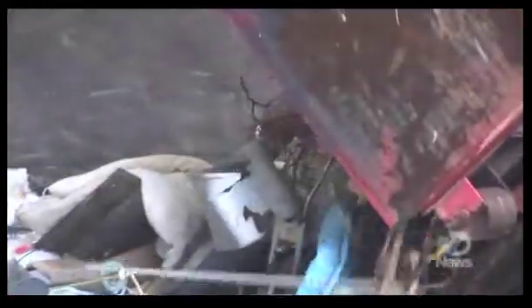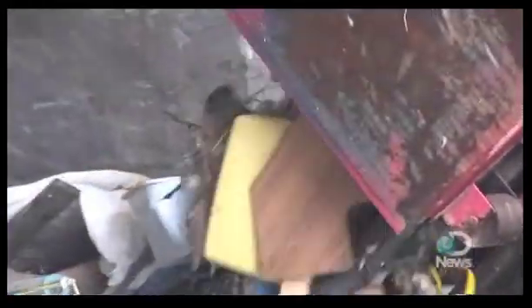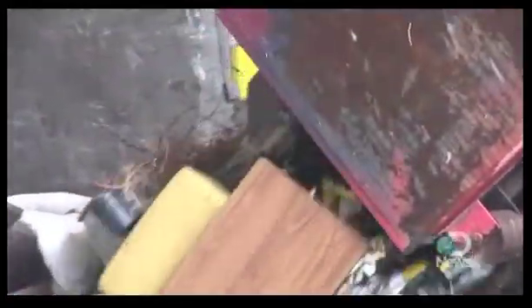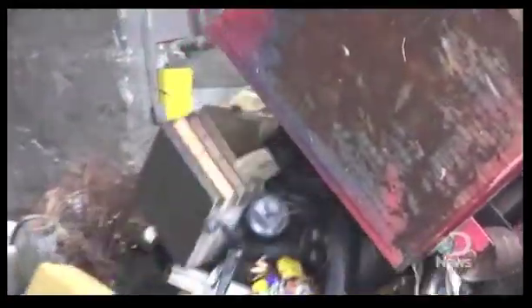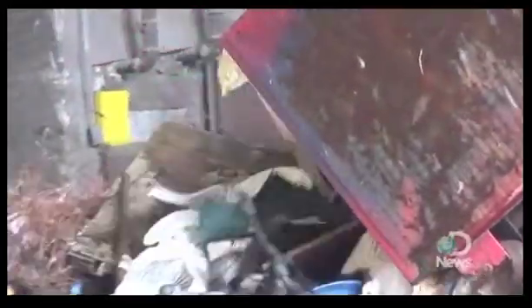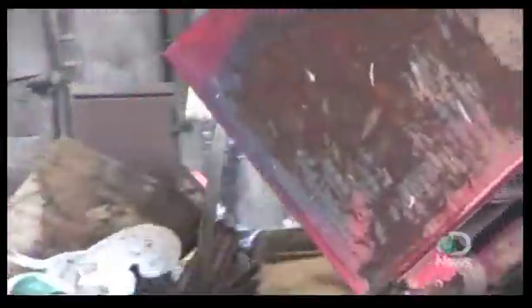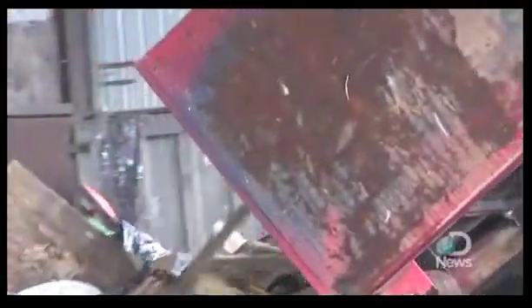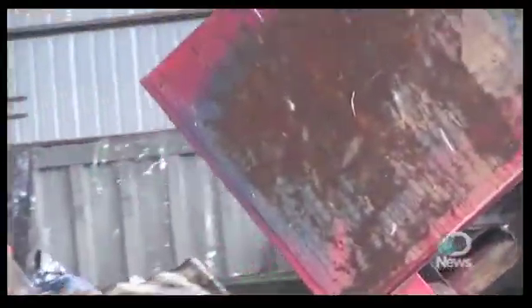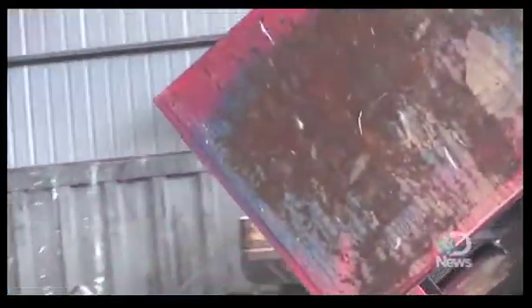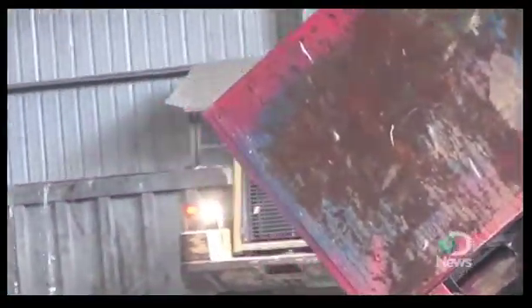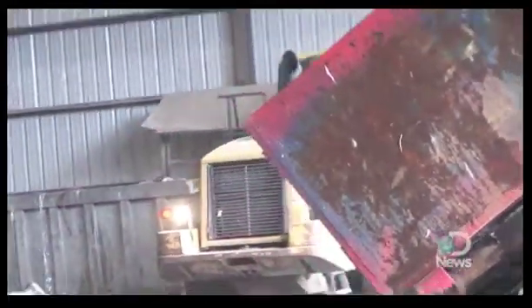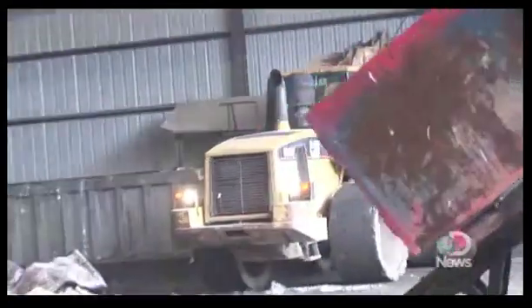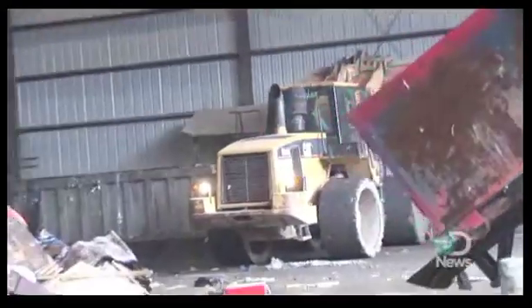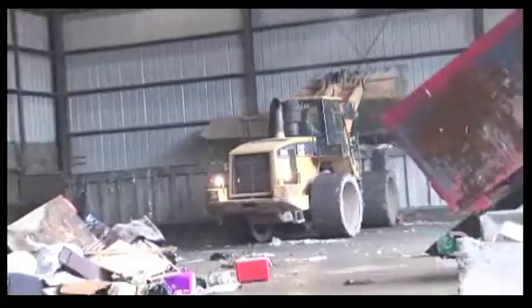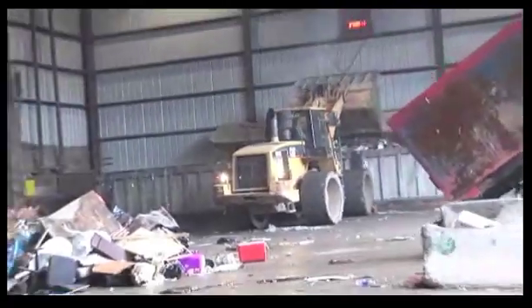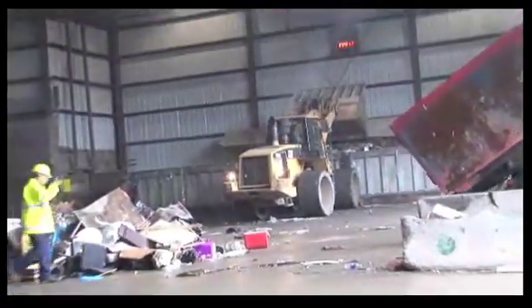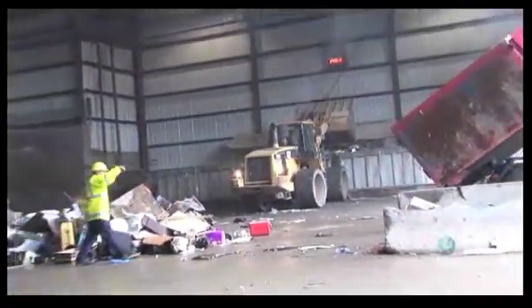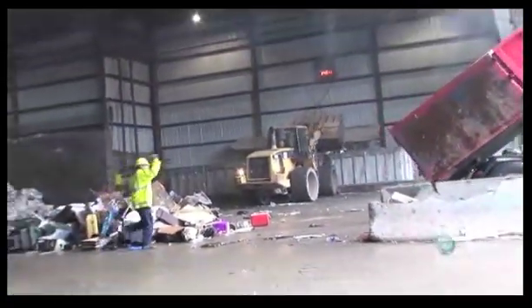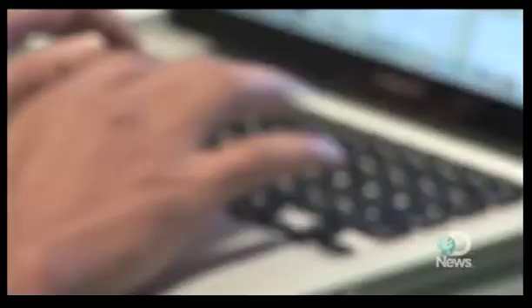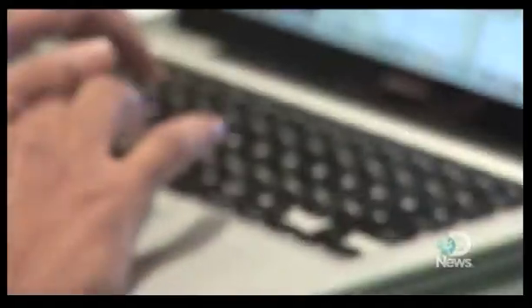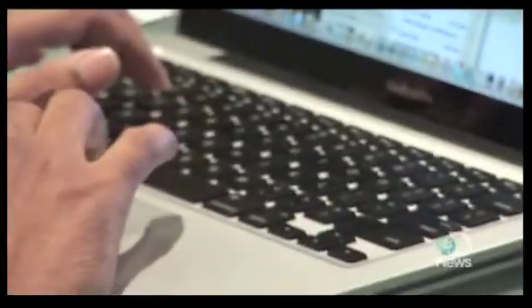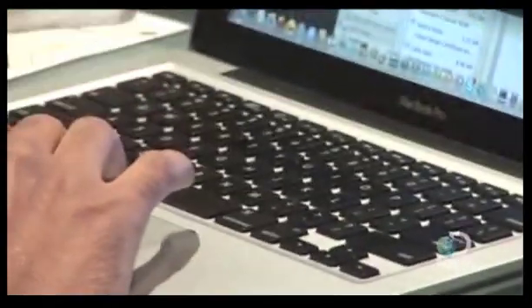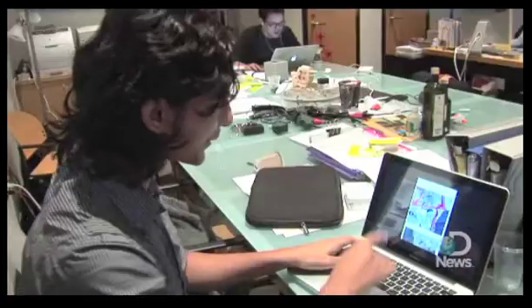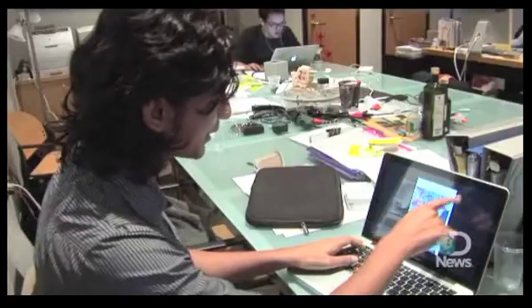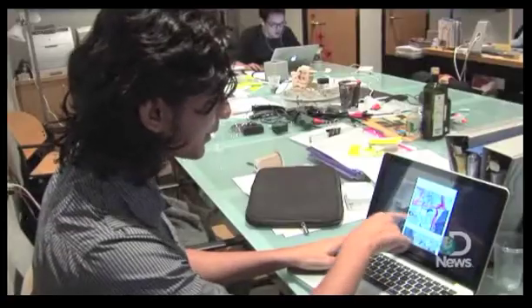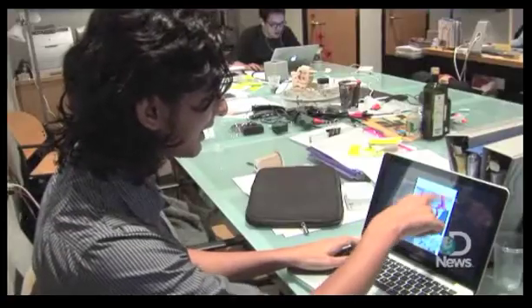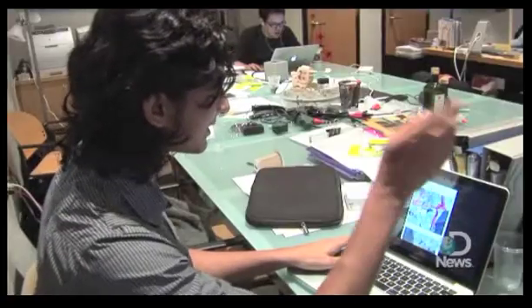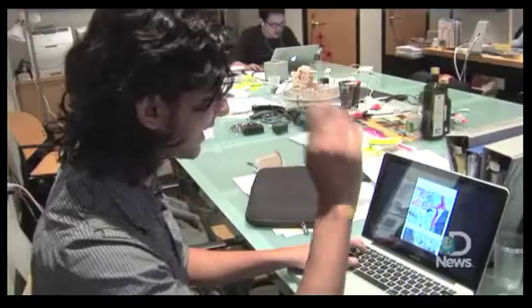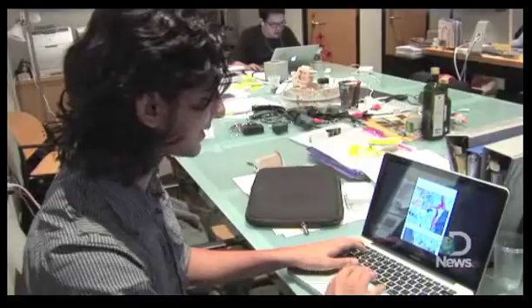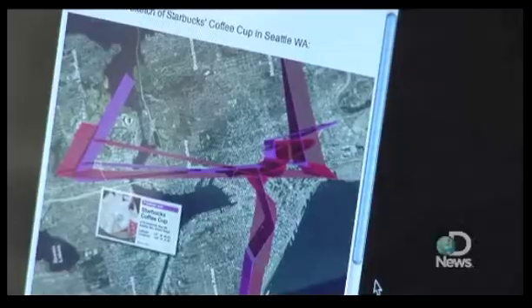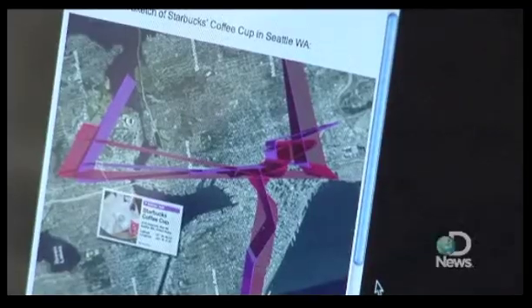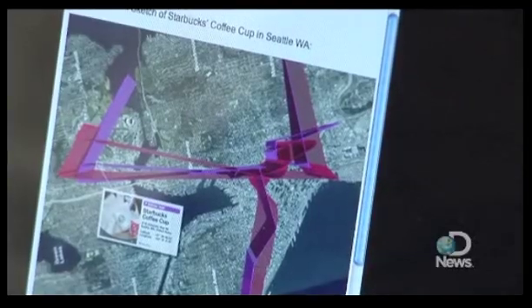Where does our garbage go? Have you ever wondered that? Well, at MIT, a group of researchers are trying to answer that very question. They spend their days following trash with the end goal of improving recycling efforts.